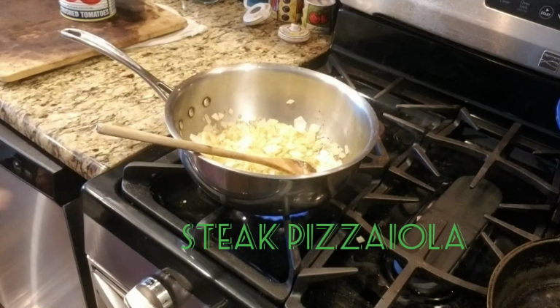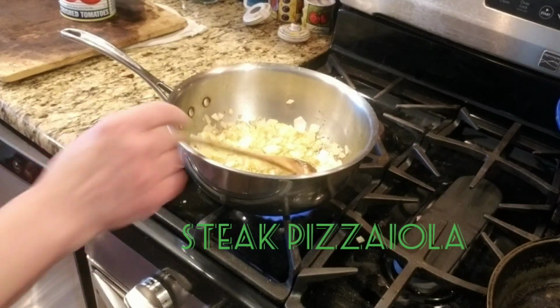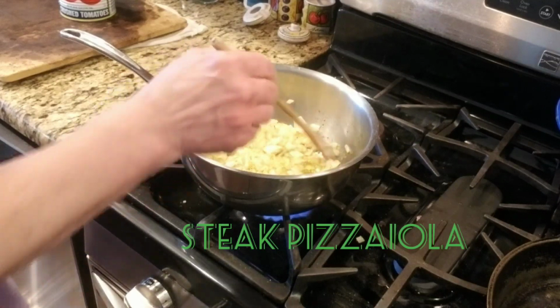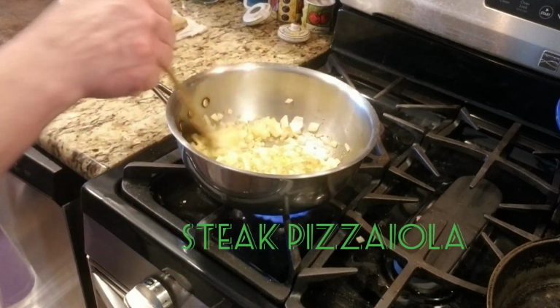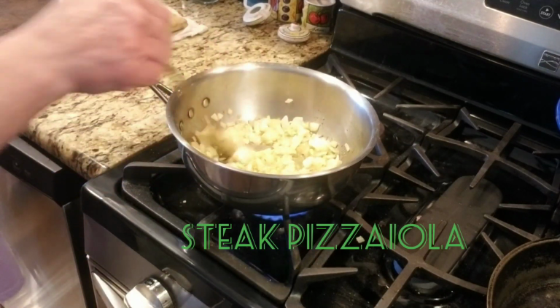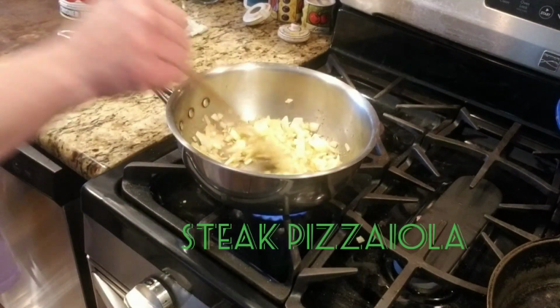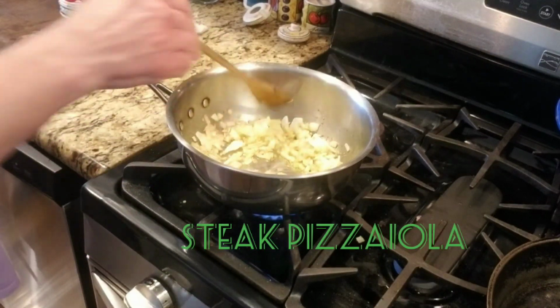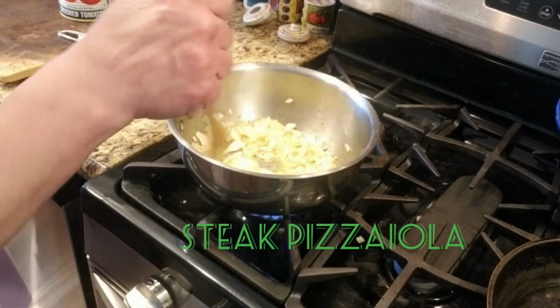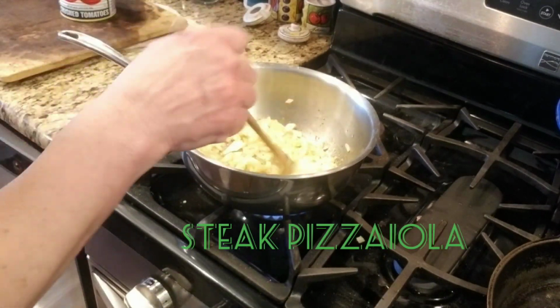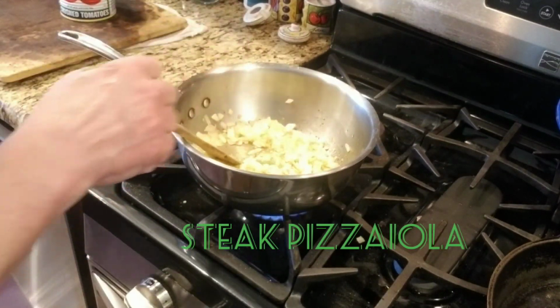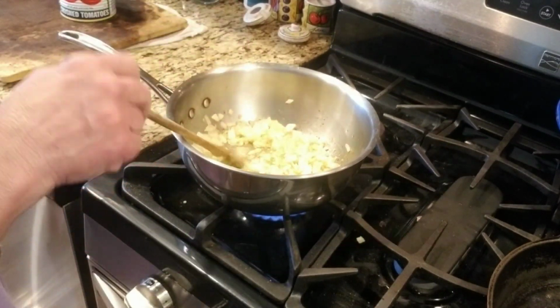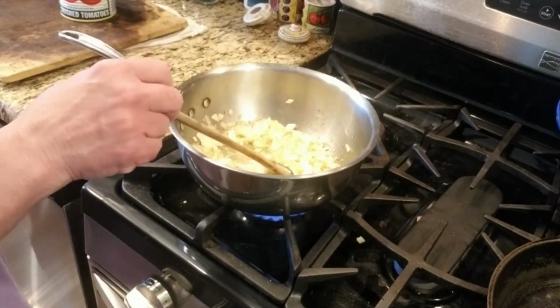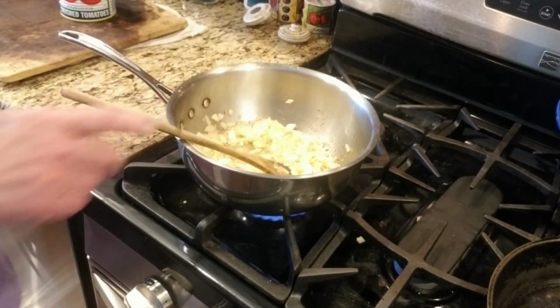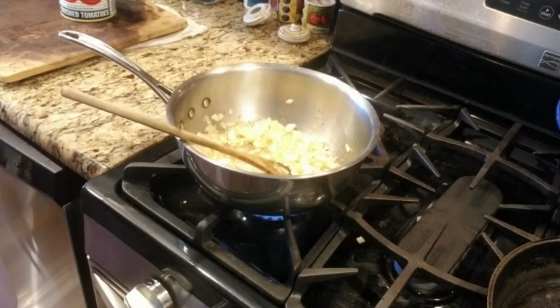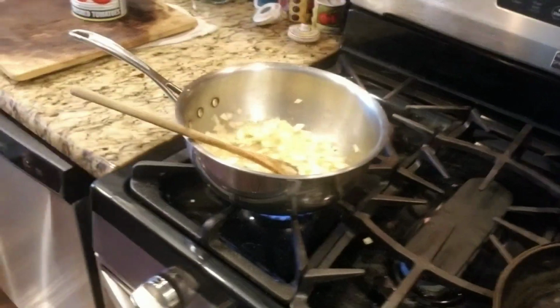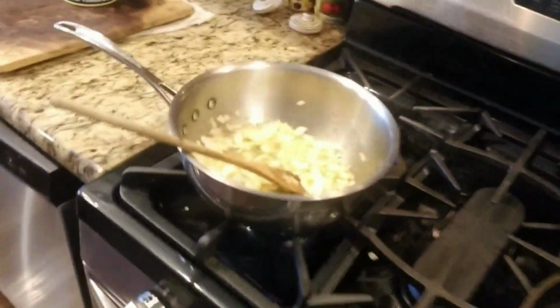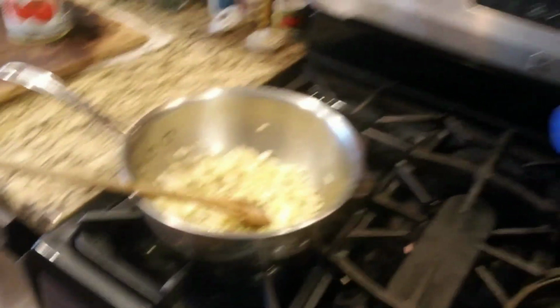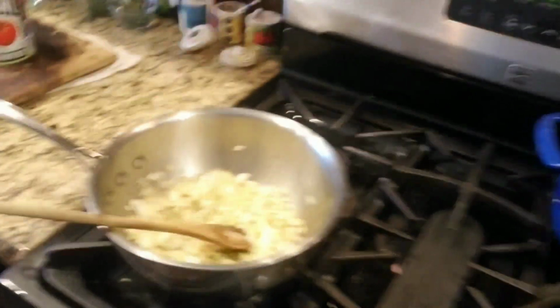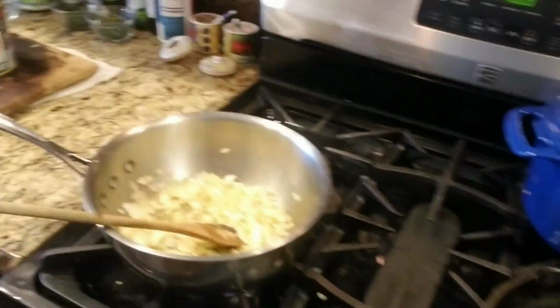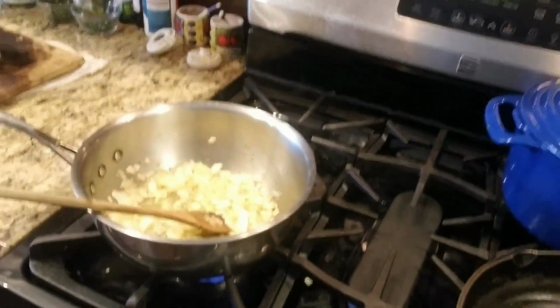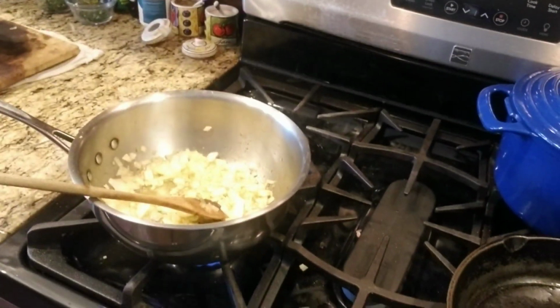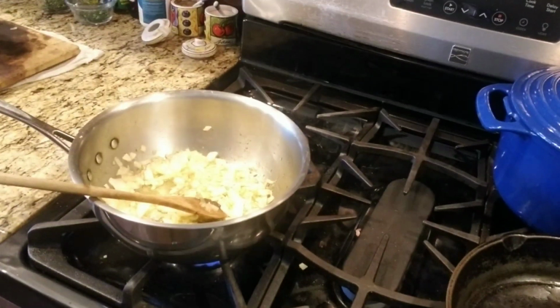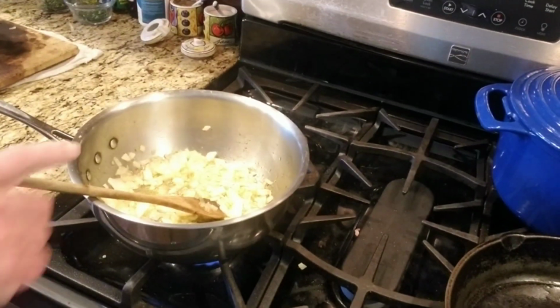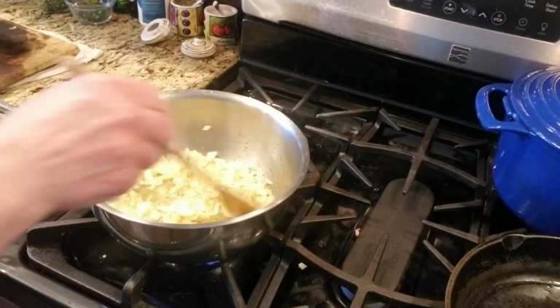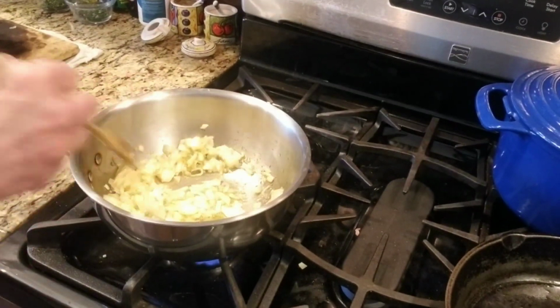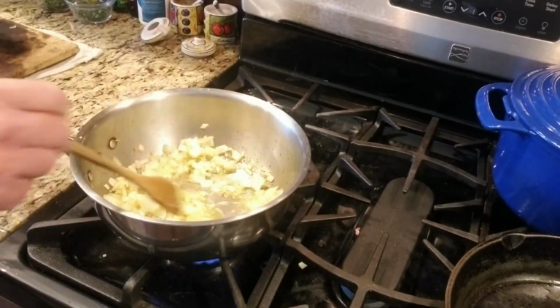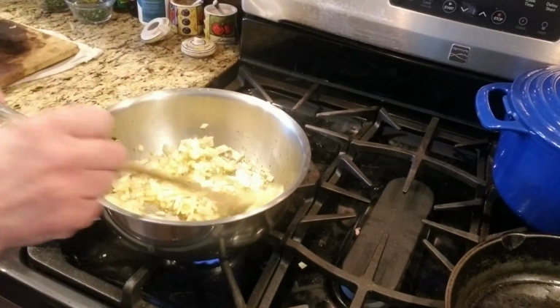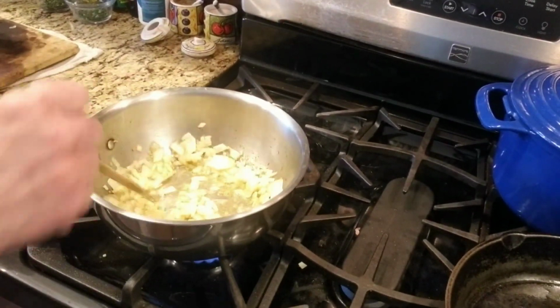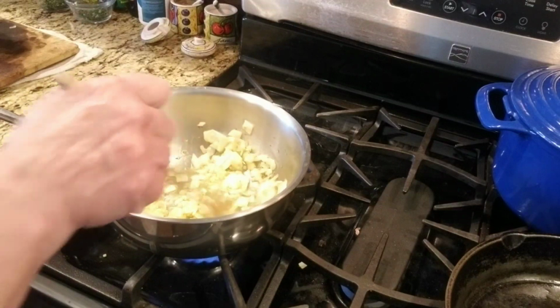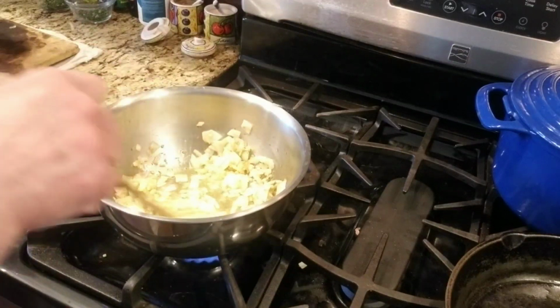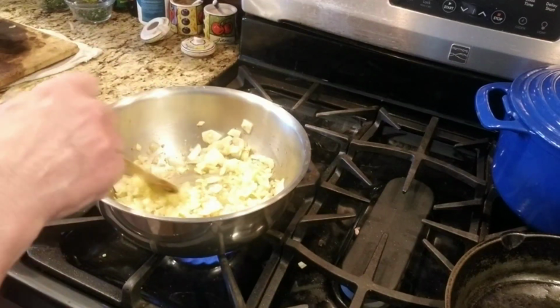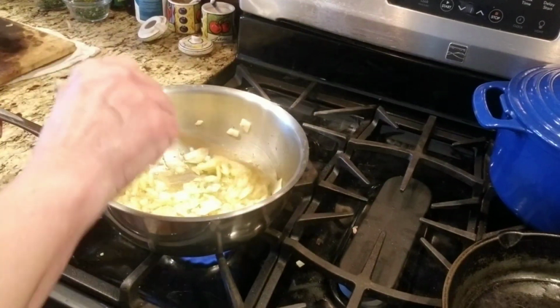Hi everybody, this is Diane from Terrio Girl 338. I'm making a special dish tonight. I'm making steak pizzaiola and I'm making it the way my father used to make it.